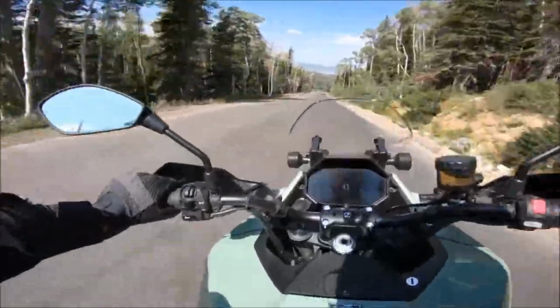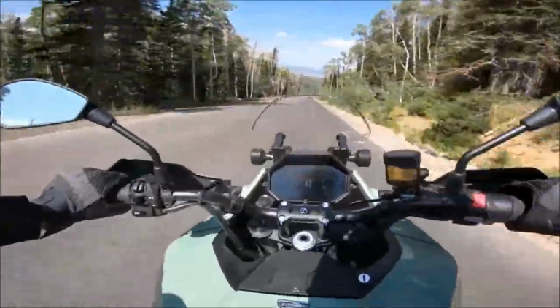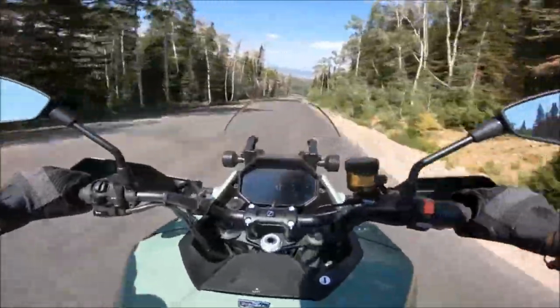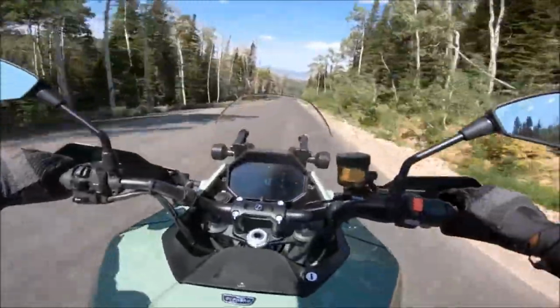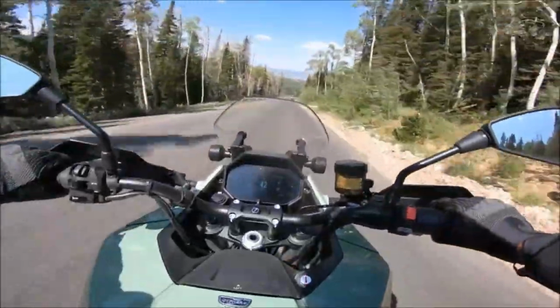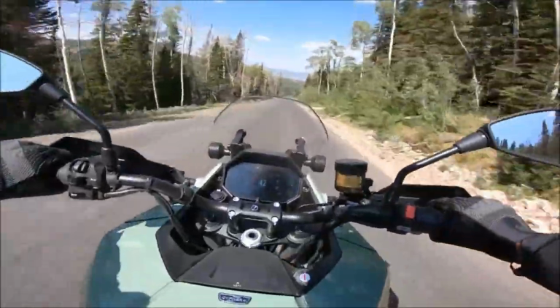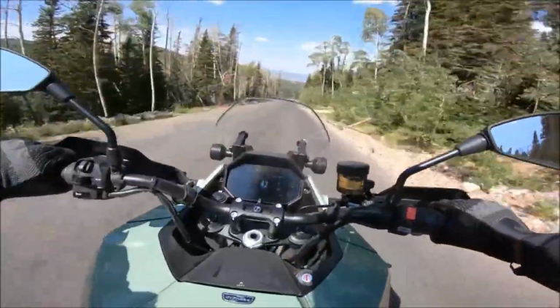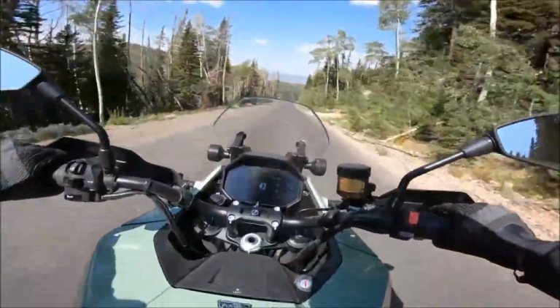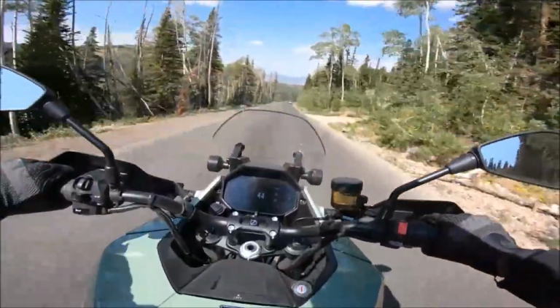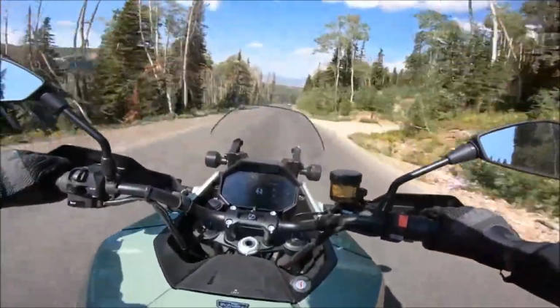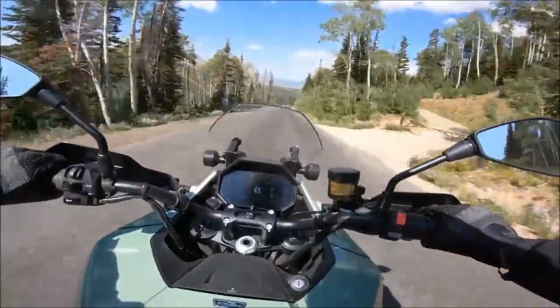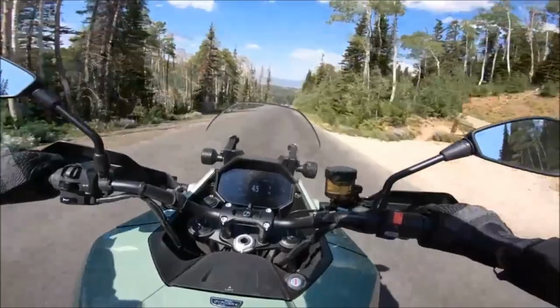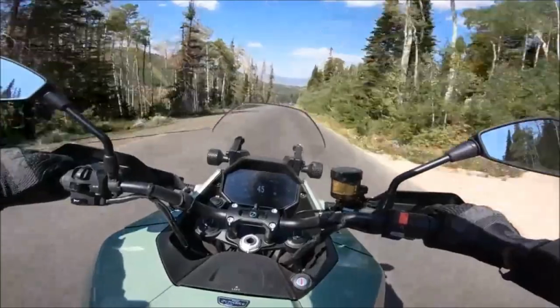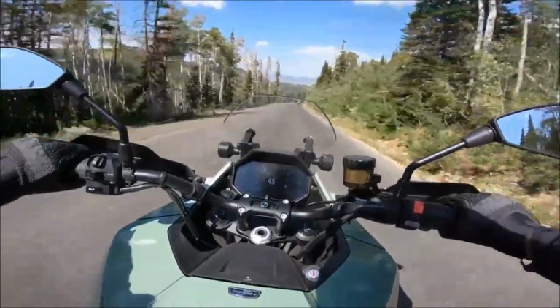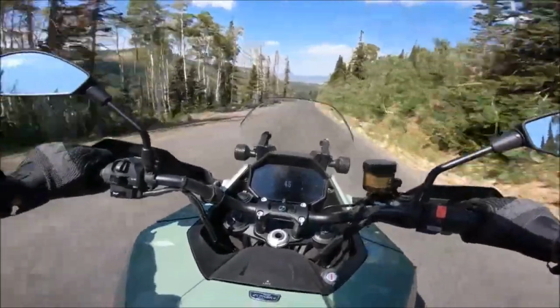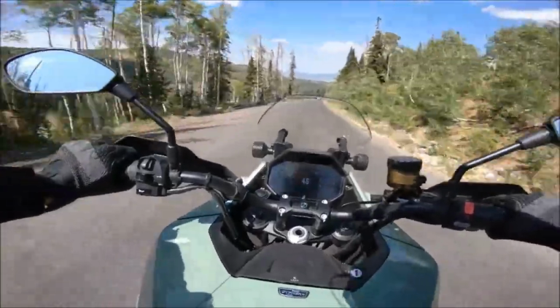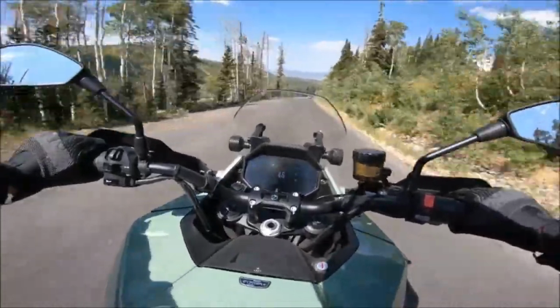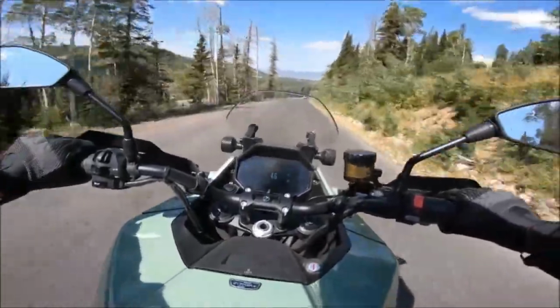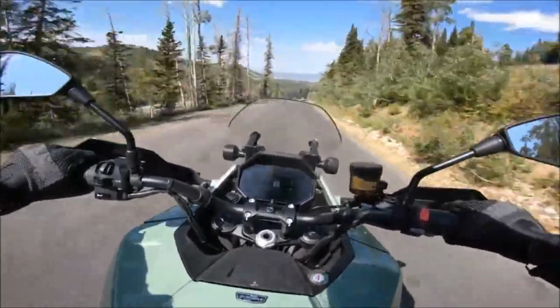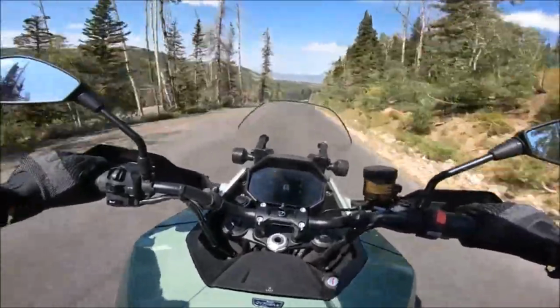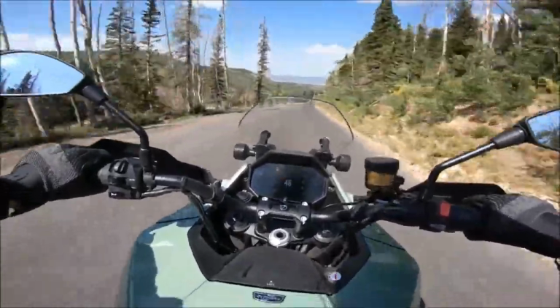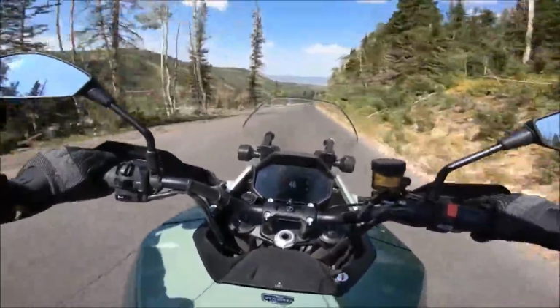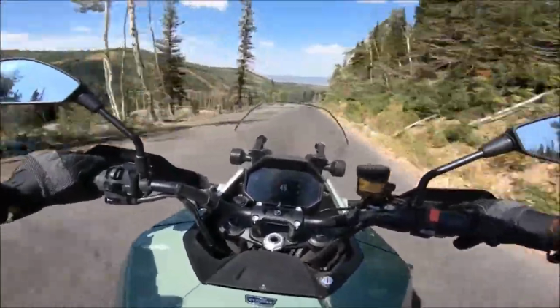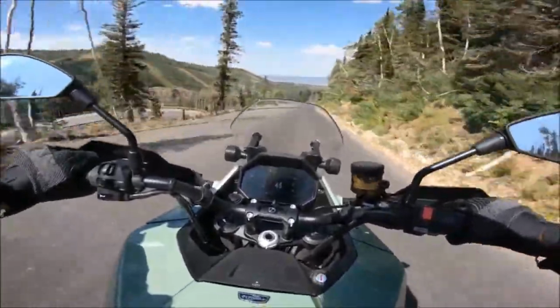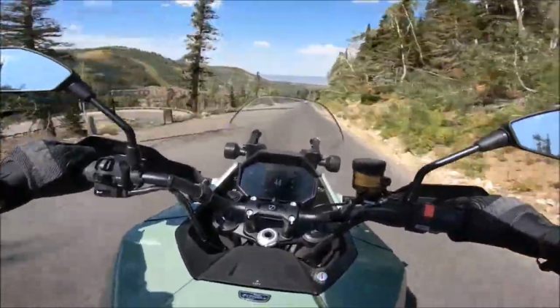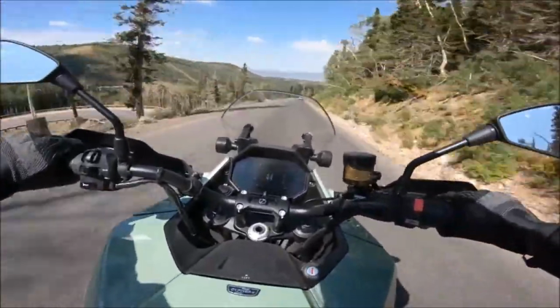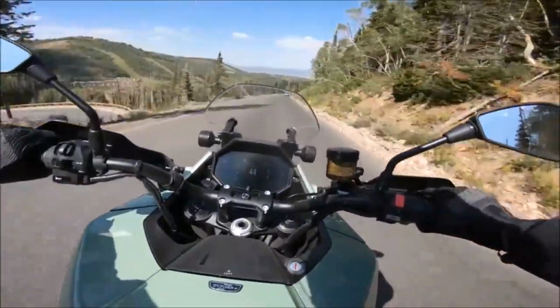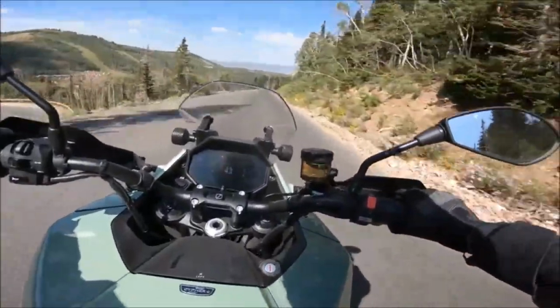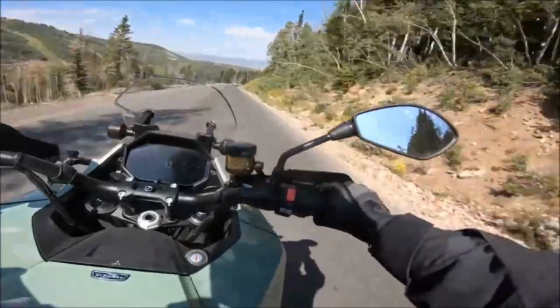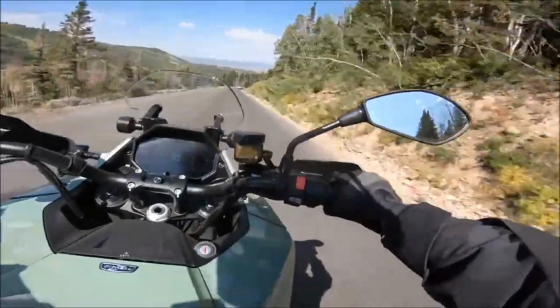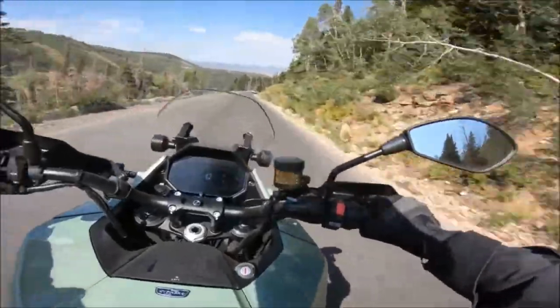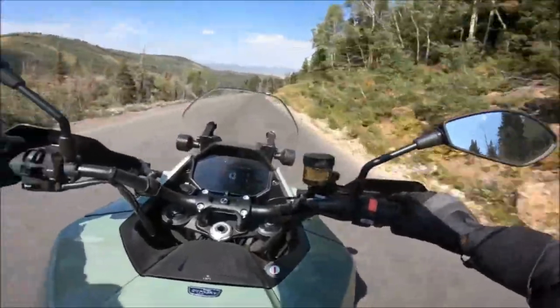Bosch's linked braking and vehicle hold features enhance stability and confidence when riding on steep terrain. Riders can easily switch between modes to suit their needs, whether for a weekend adventure or daily commute.